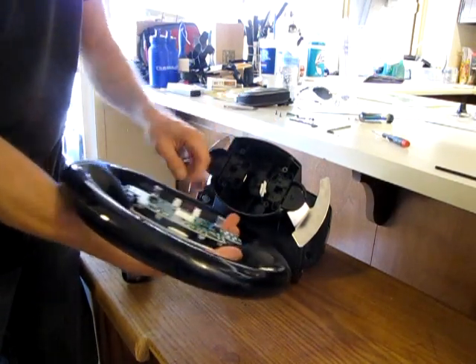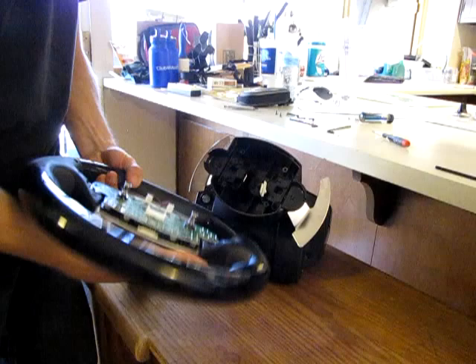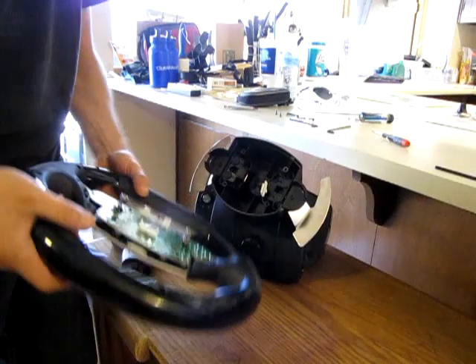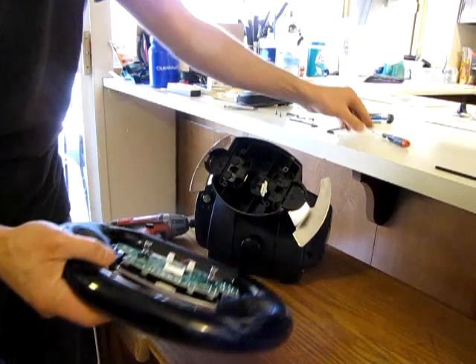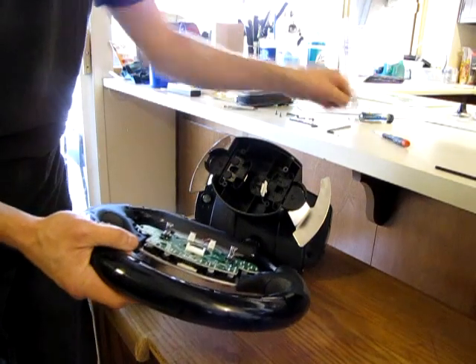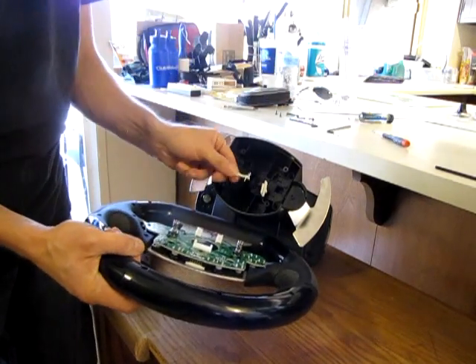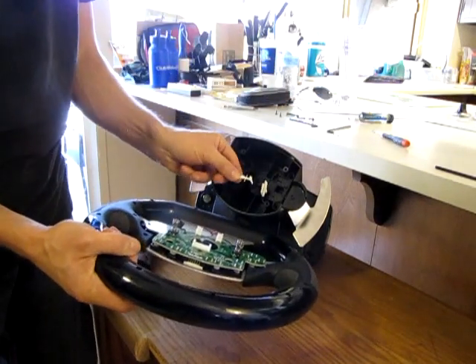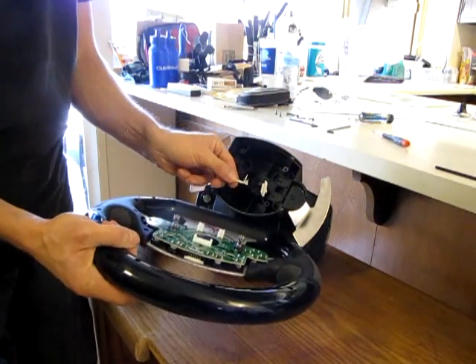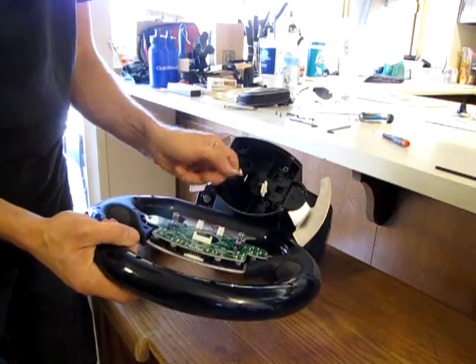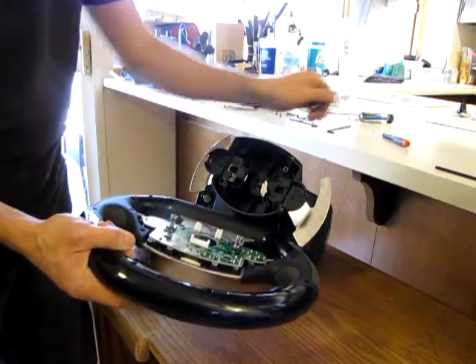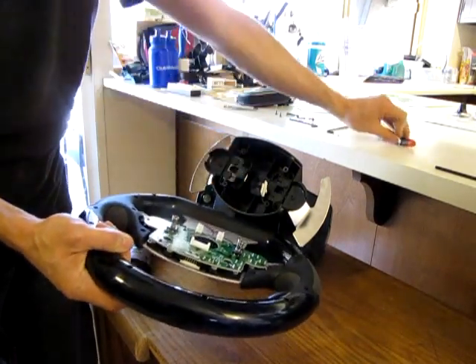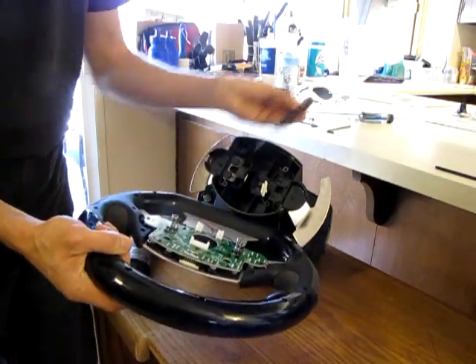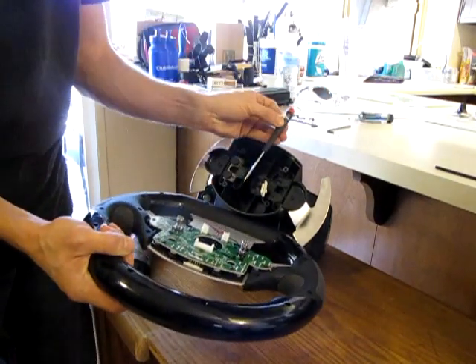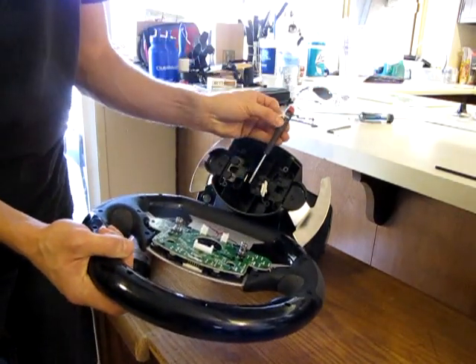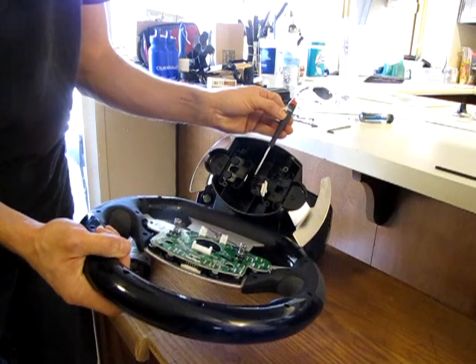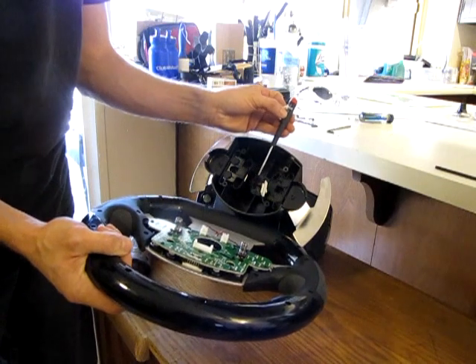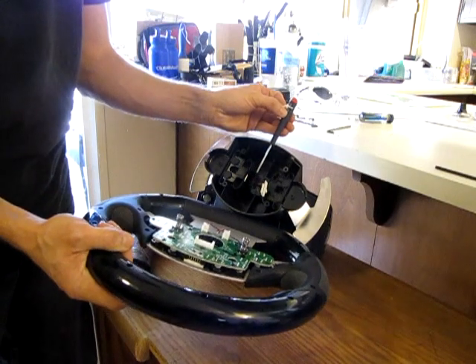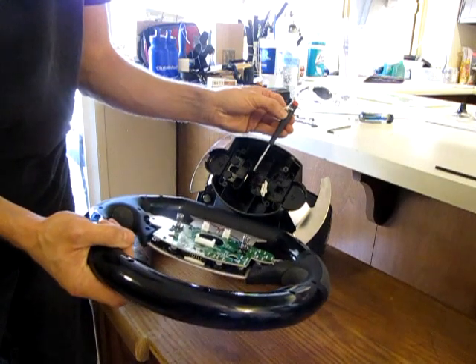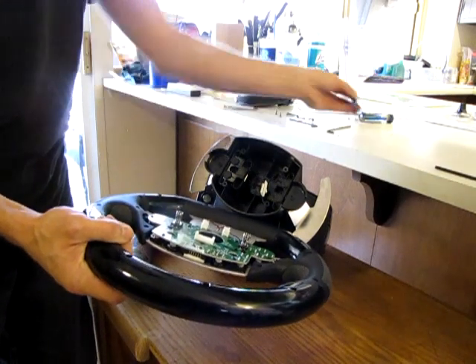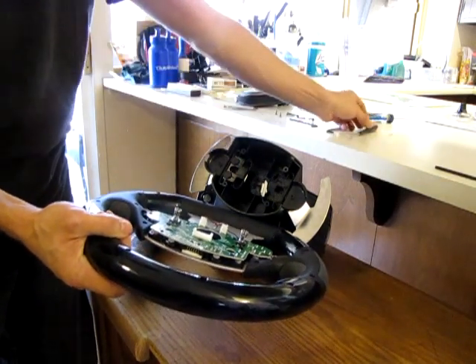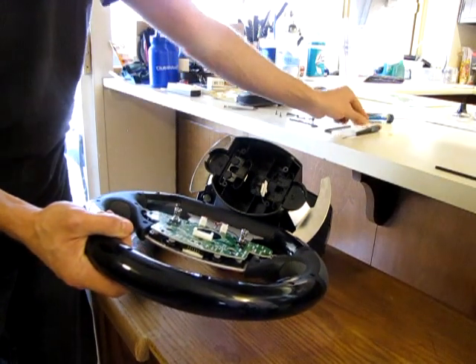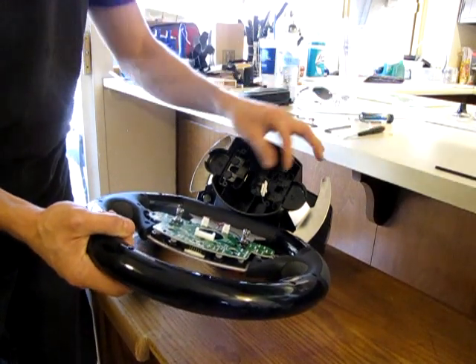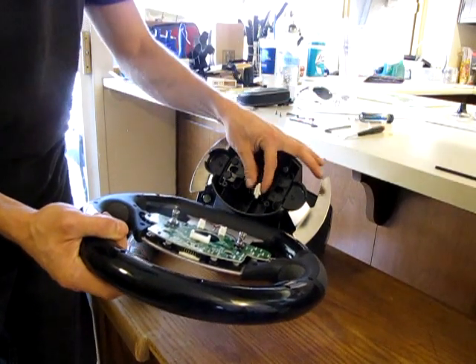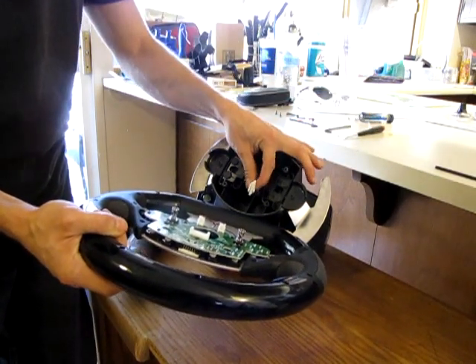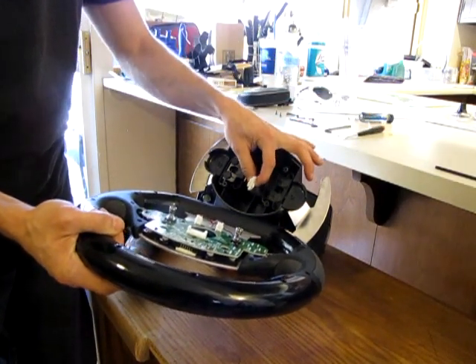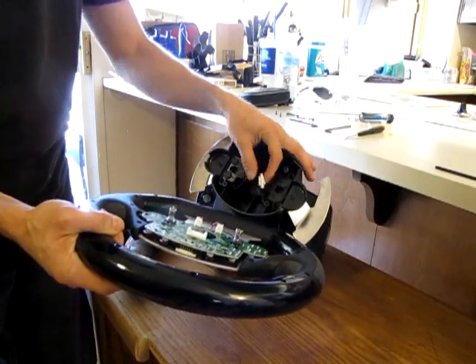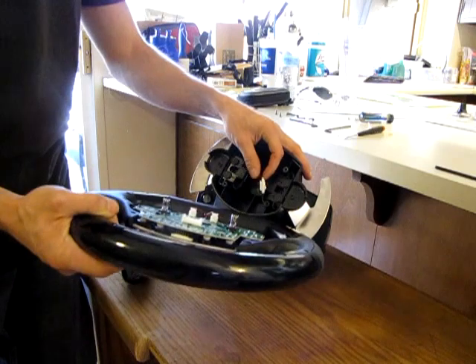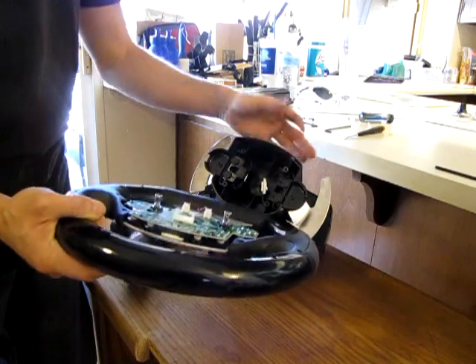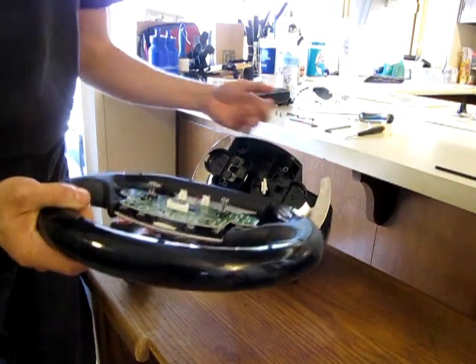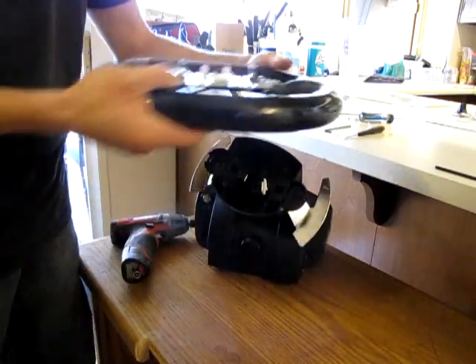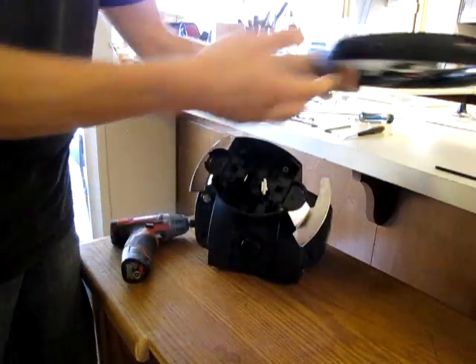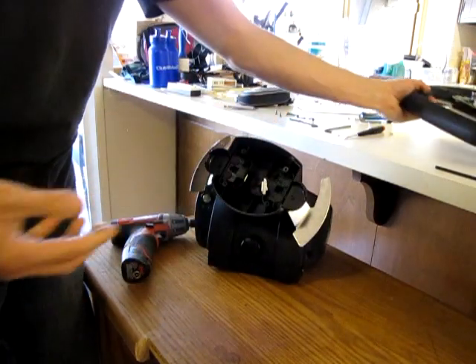There's a glue material that you'll find grouped around the connector. I just took a simple flat tip screwdriver, scraped off some of the glue, then you can get your hand in there and push the tab down to disconnect the wheel. Set that off to the side.